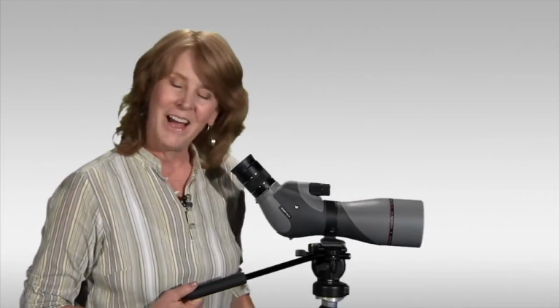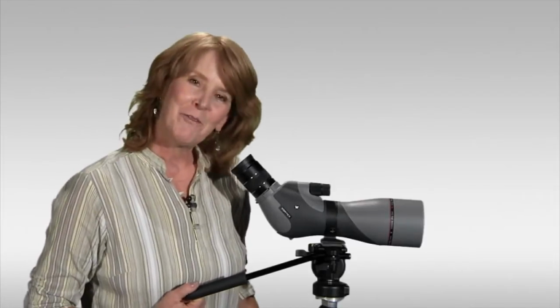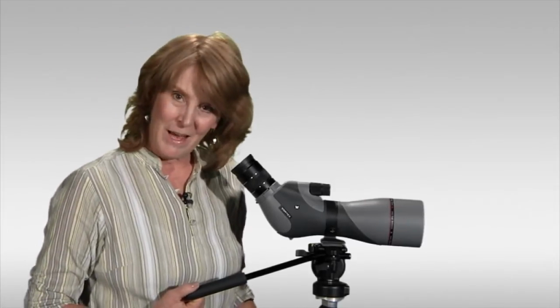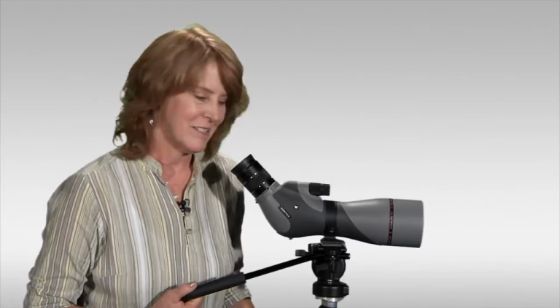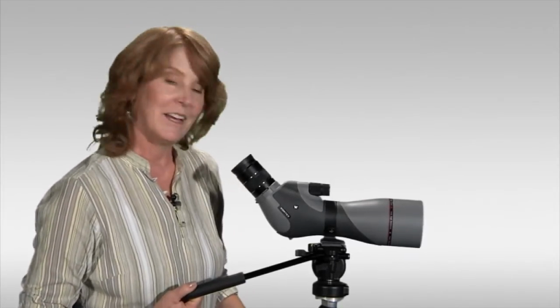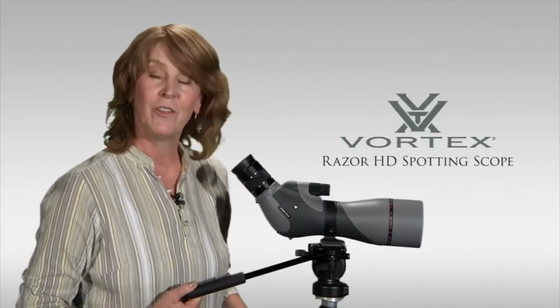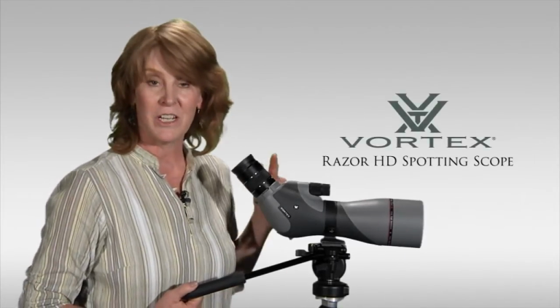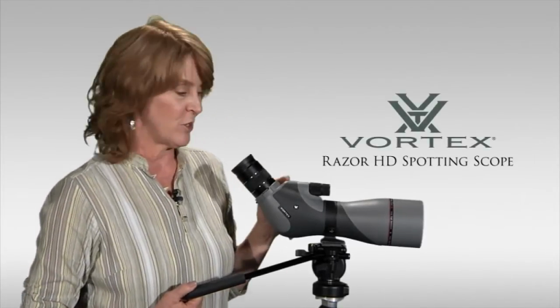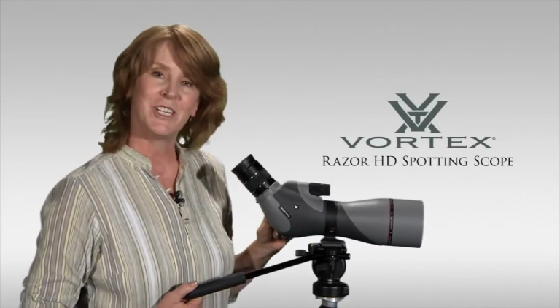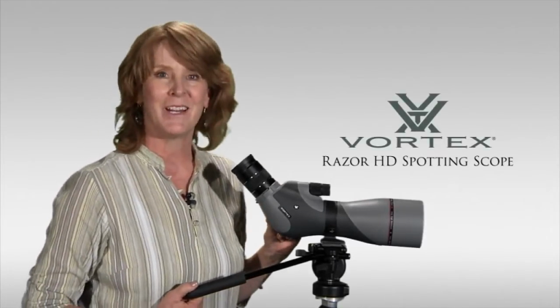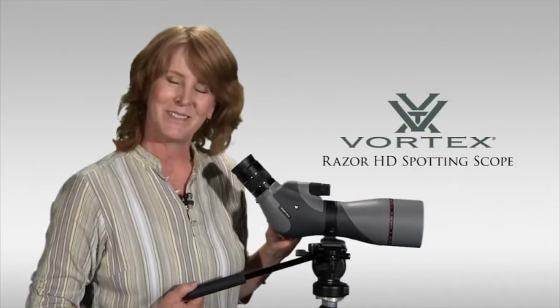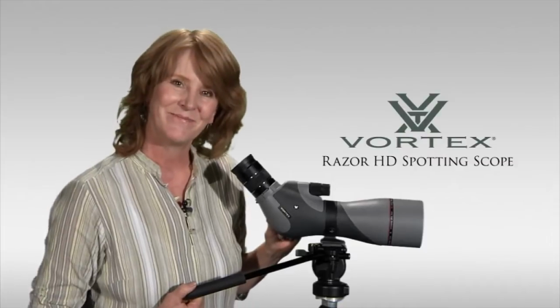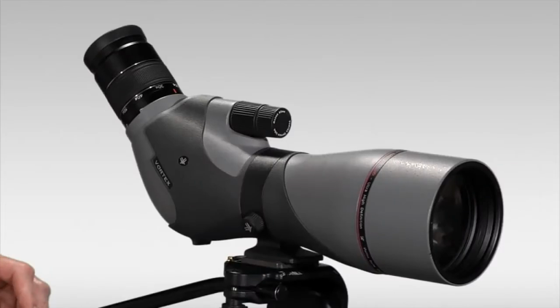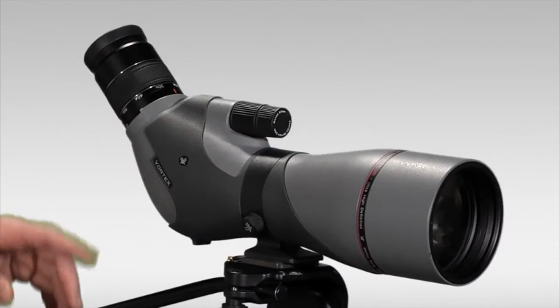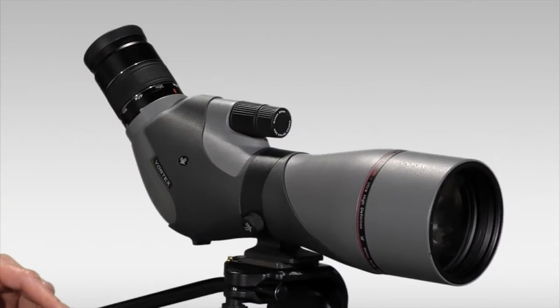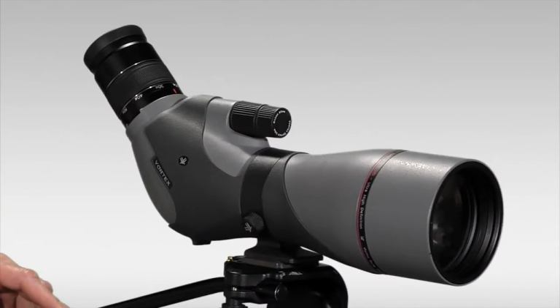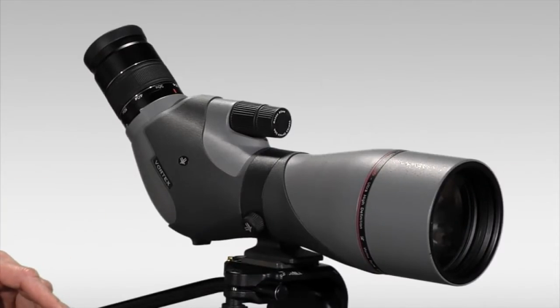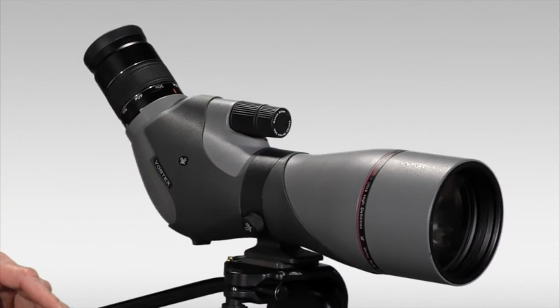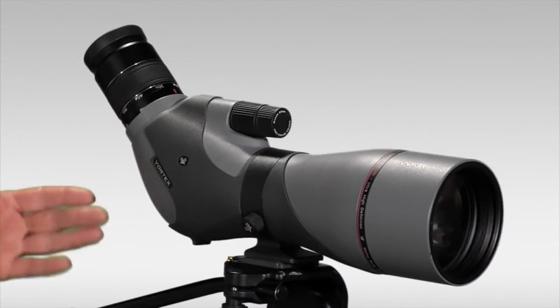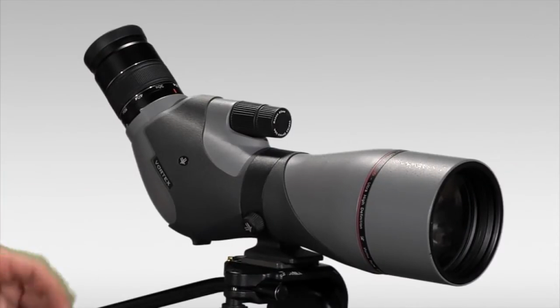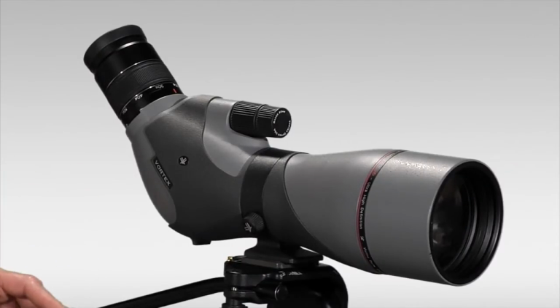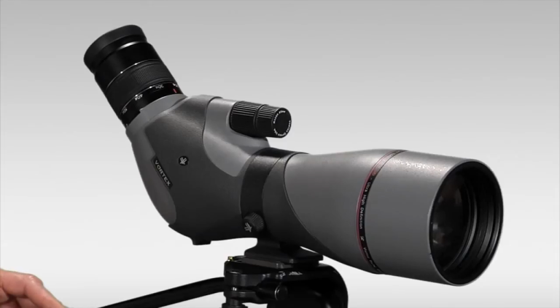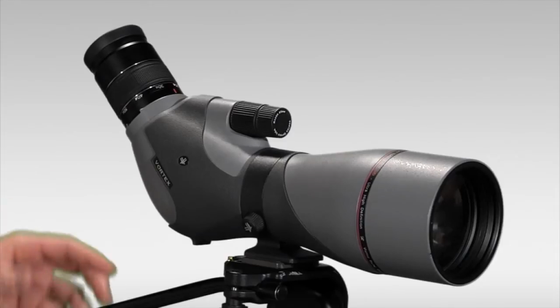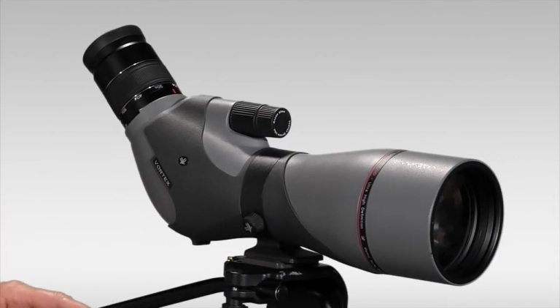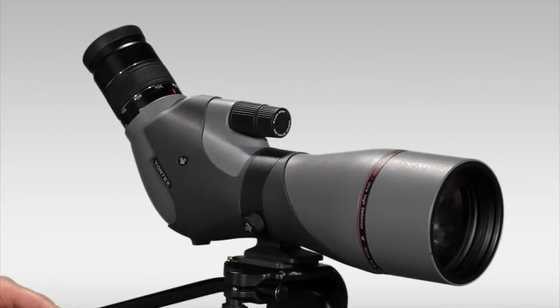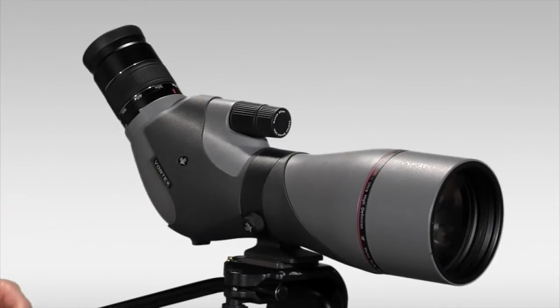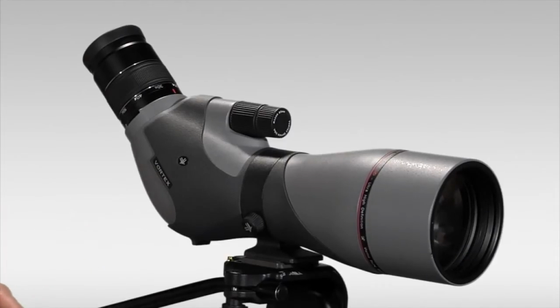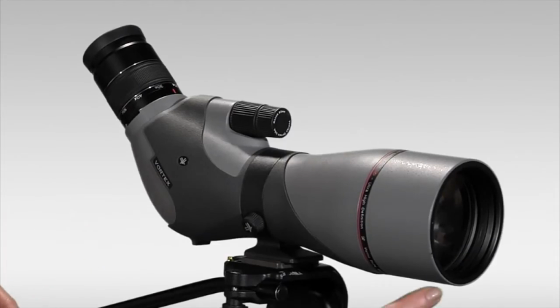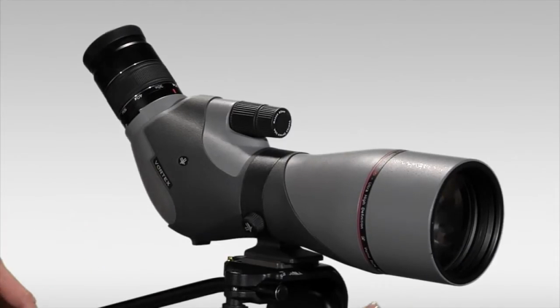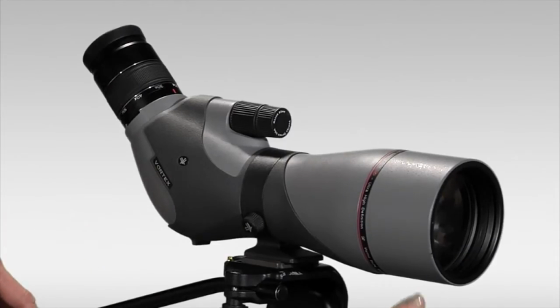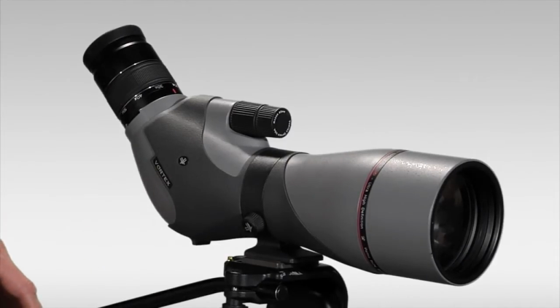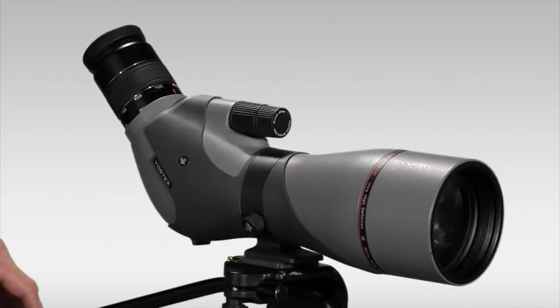Hi, I'm Nina from Eagle Optics and today I'd like to show you the Vortex Razor HD Spotting Scope. The Vortex Razor HD Spotting Scope comes in a straight or angled format — this is the angled one. It comes in one size with an 85mm objective lens.